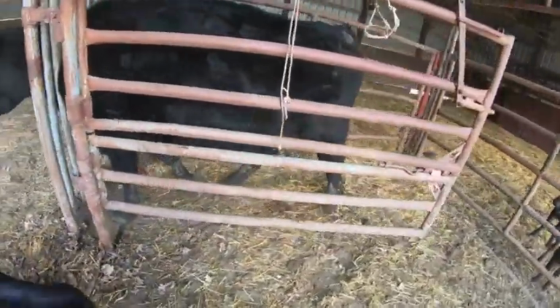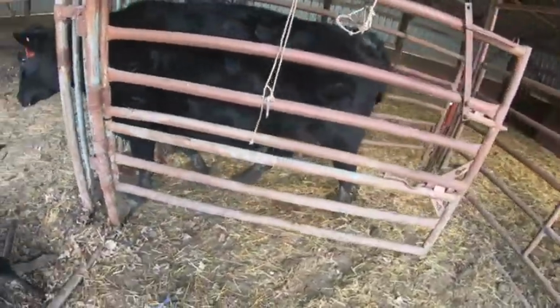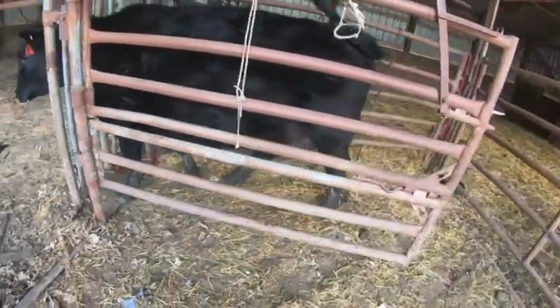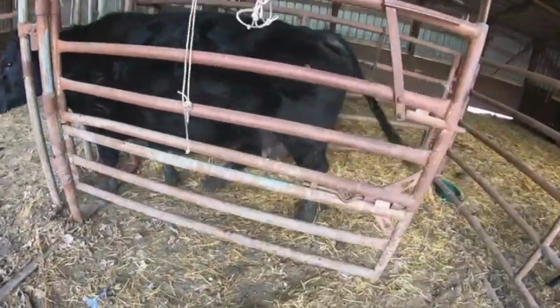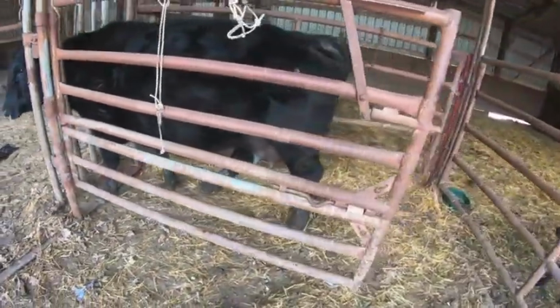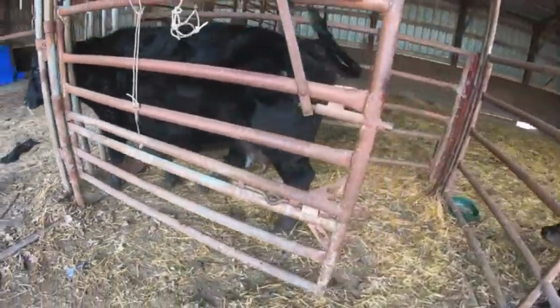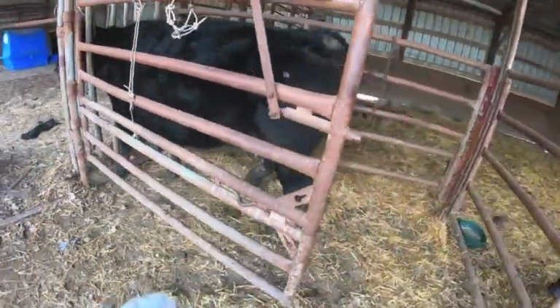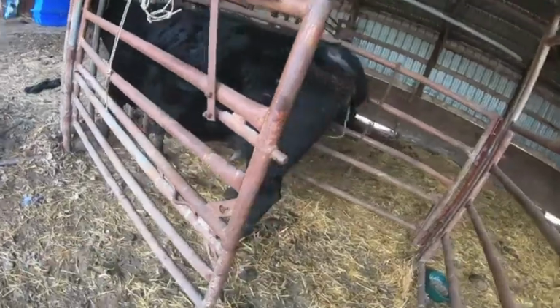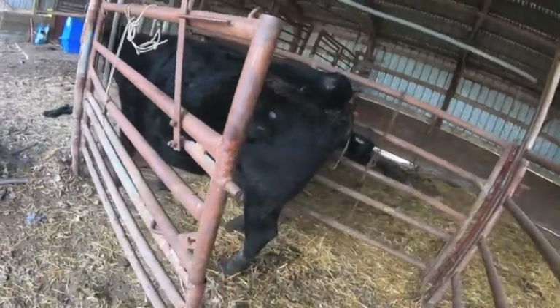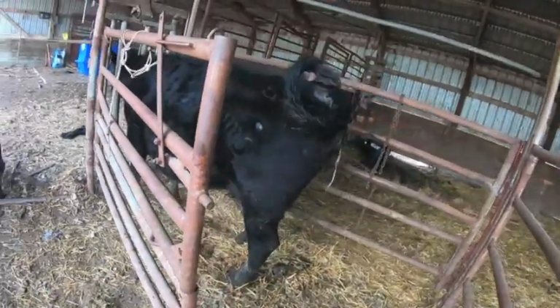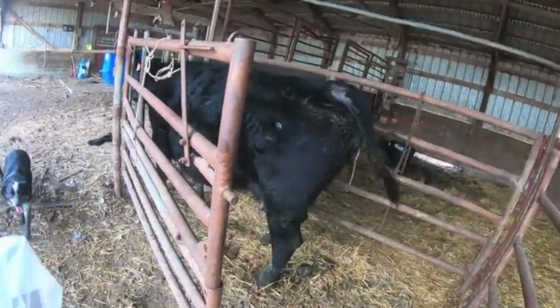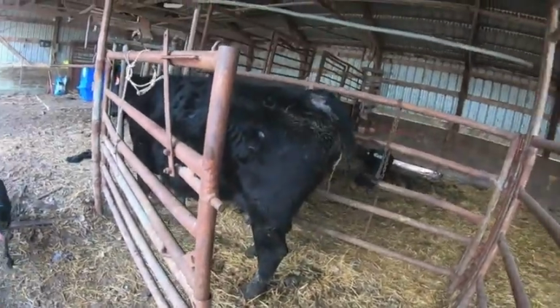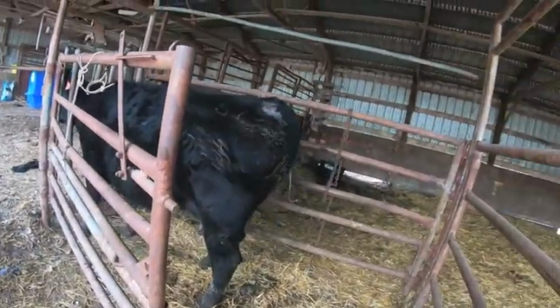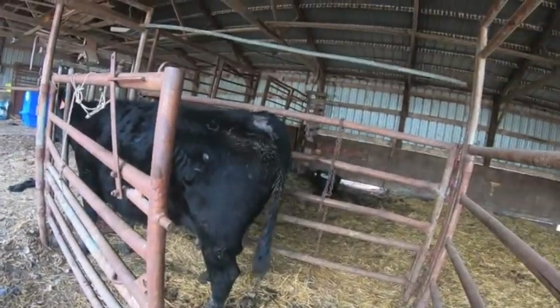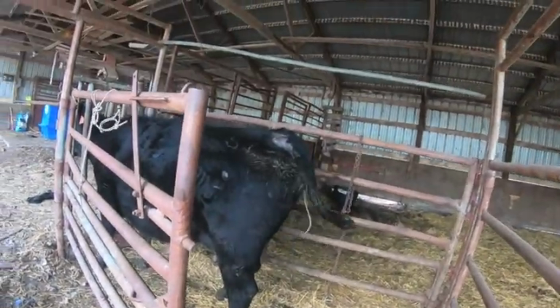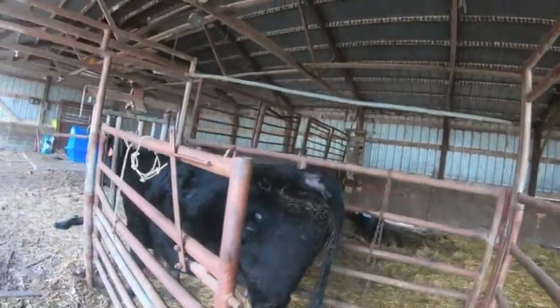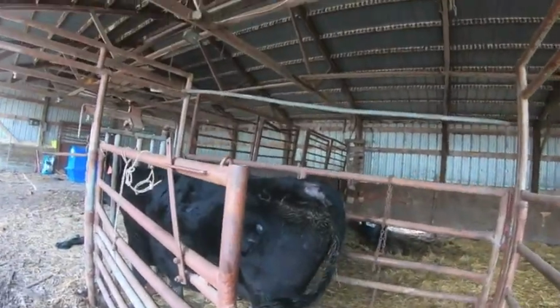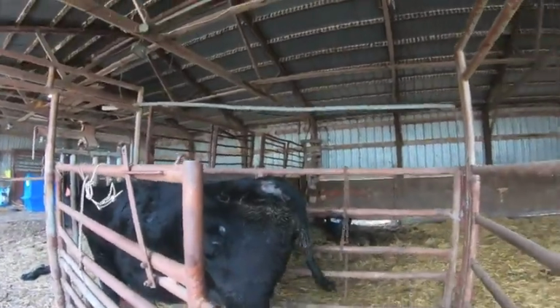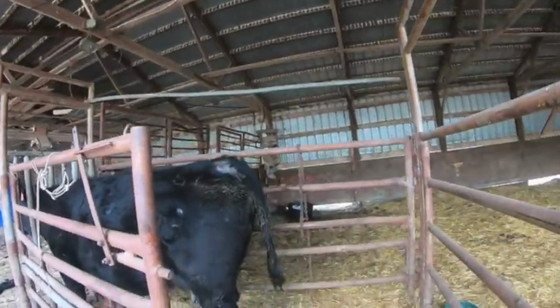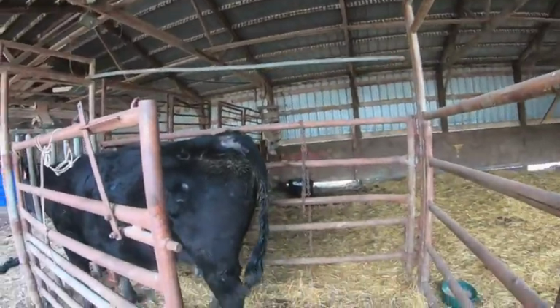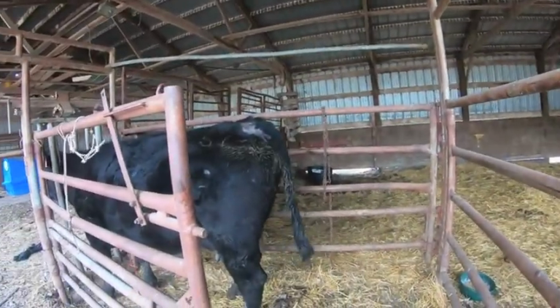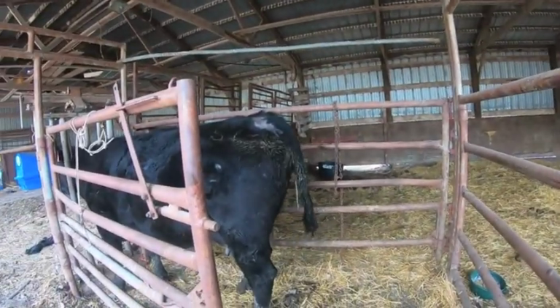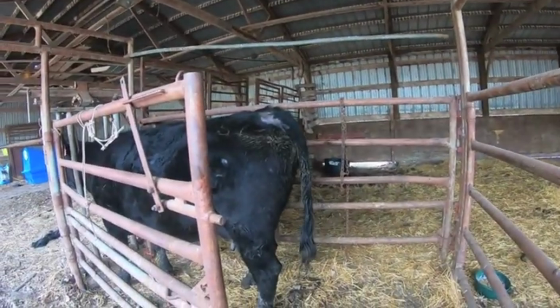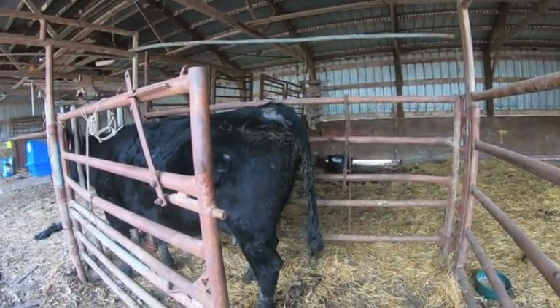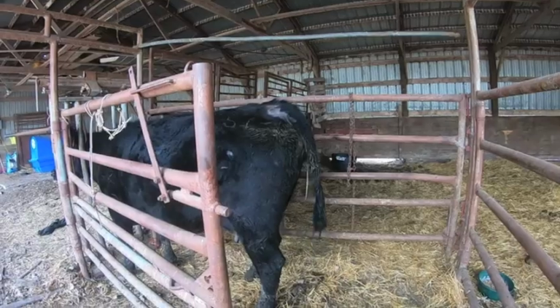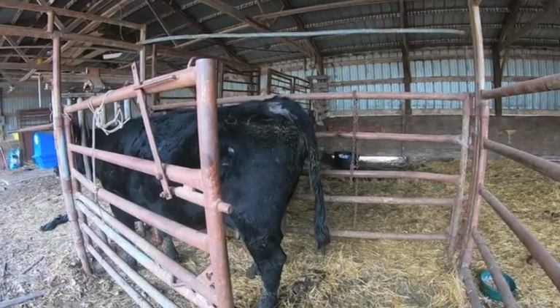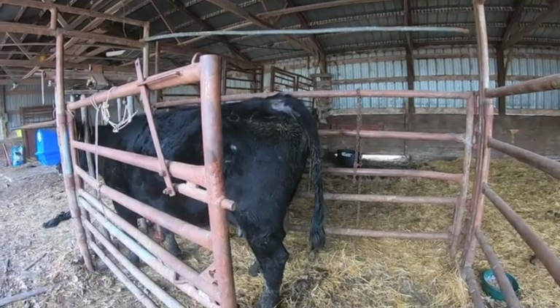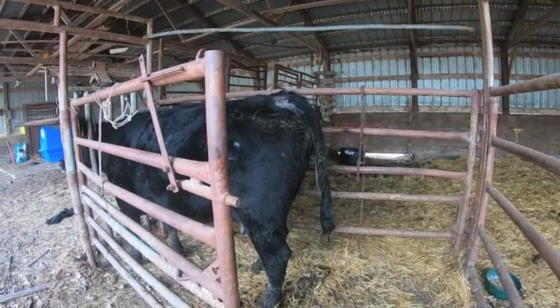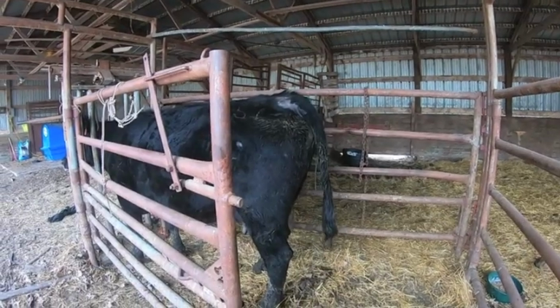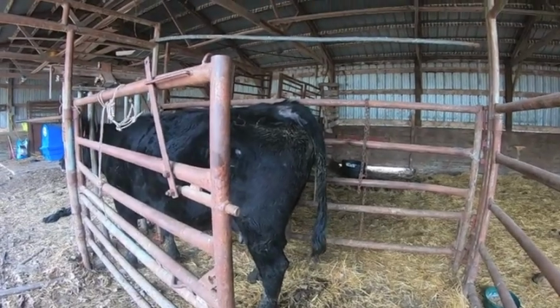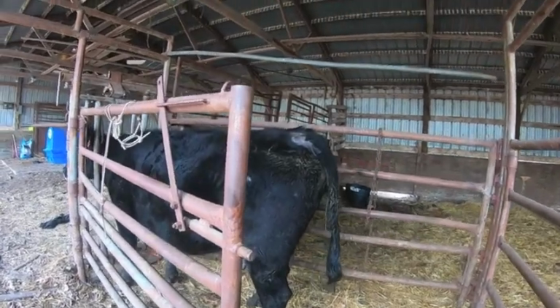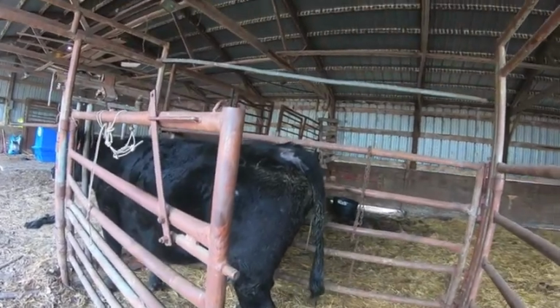She kept trying to claim everybody's calf in the yard, so rather than sitting down and pushing, she's been trying to claim everybody else. We'll see what we got going on.